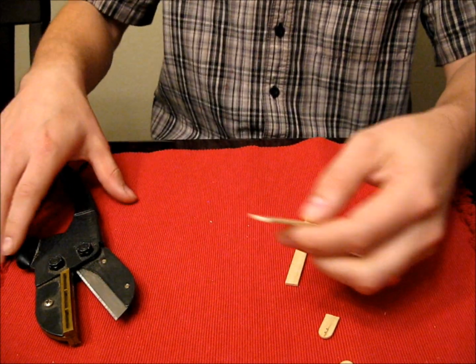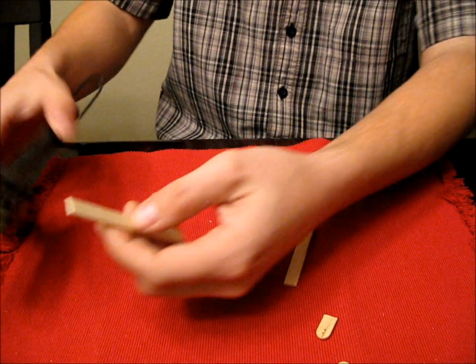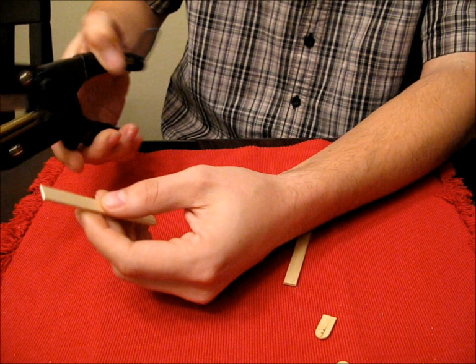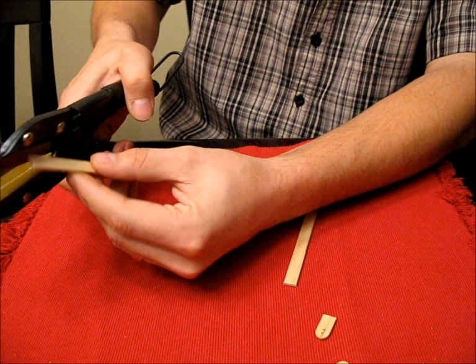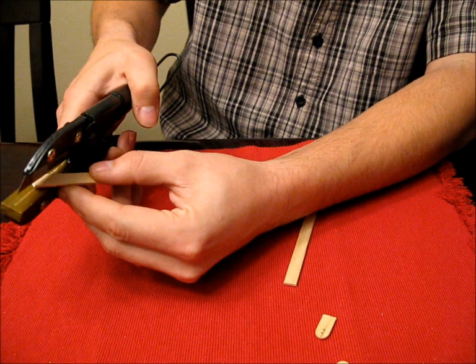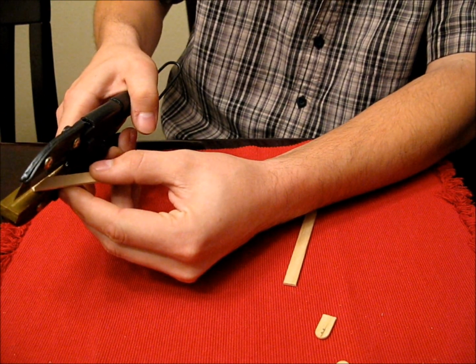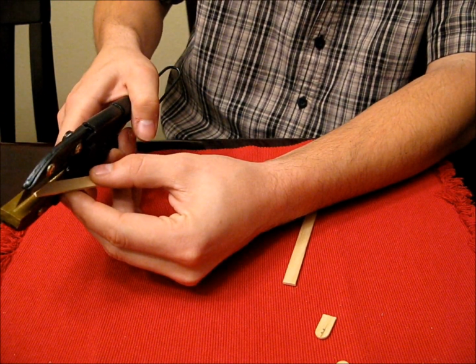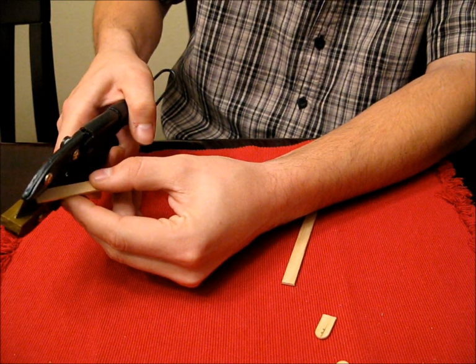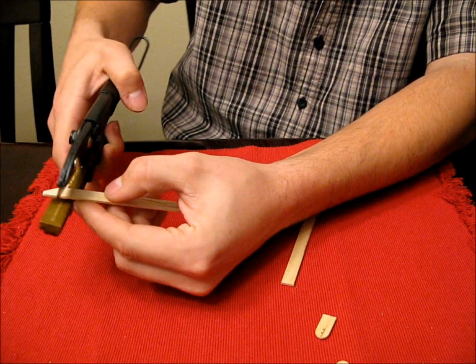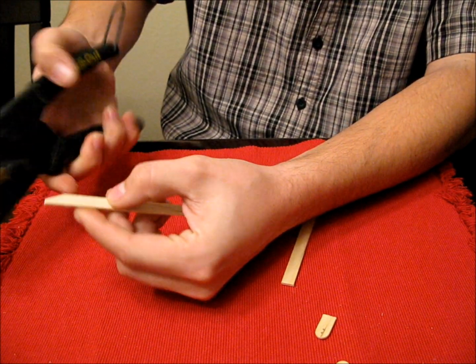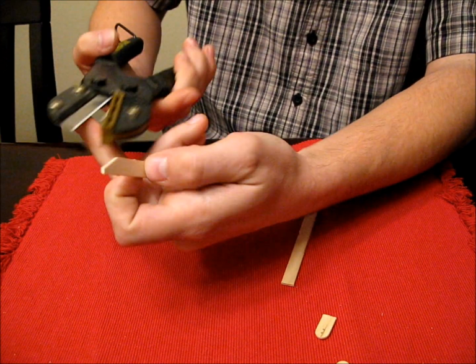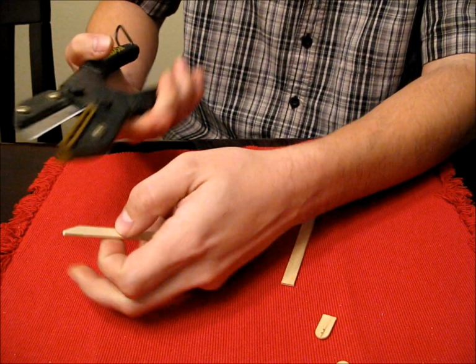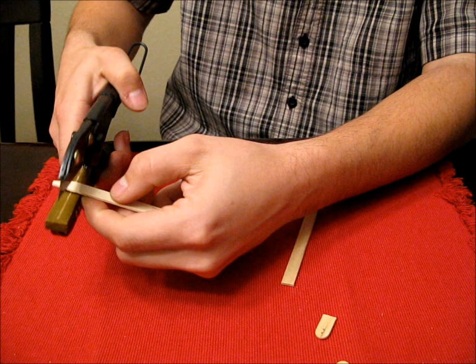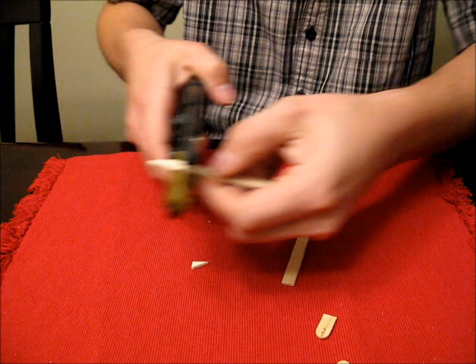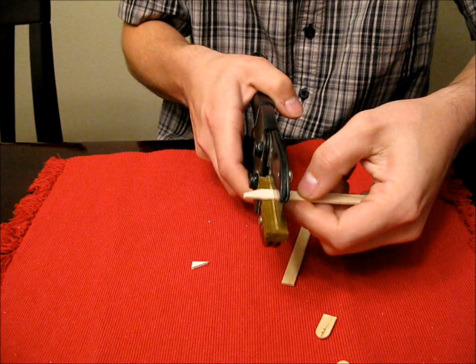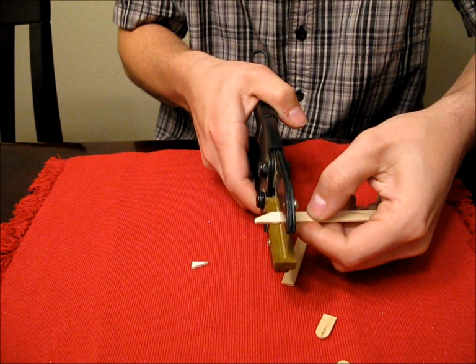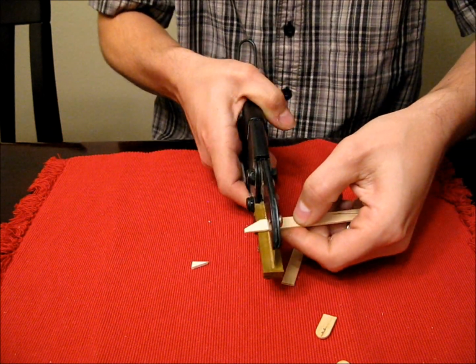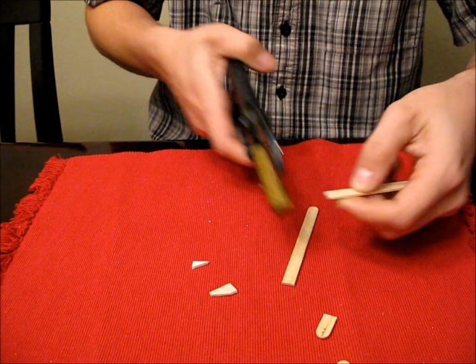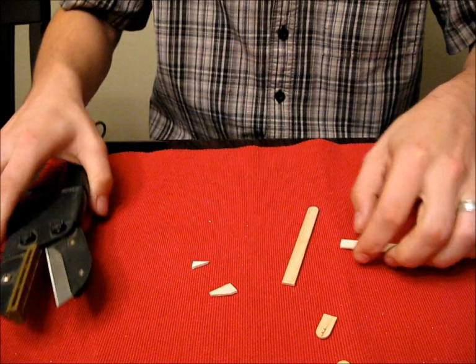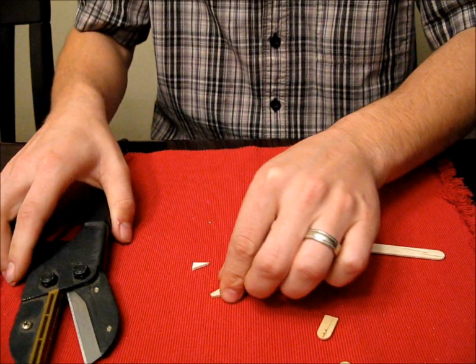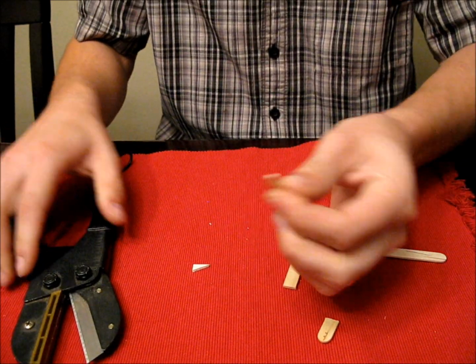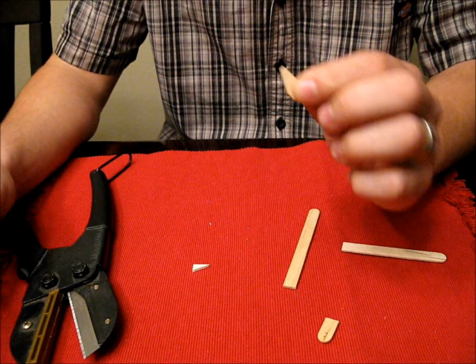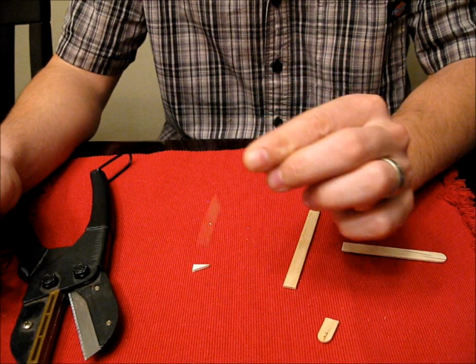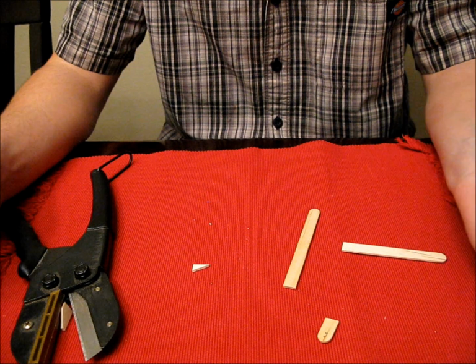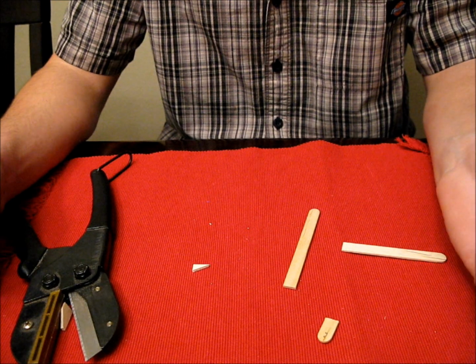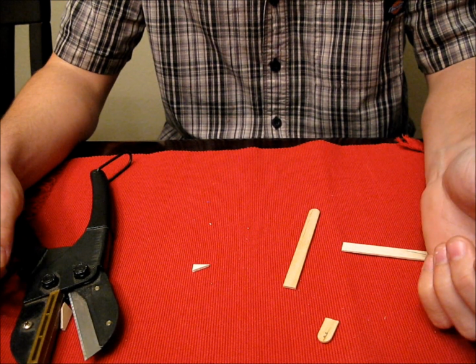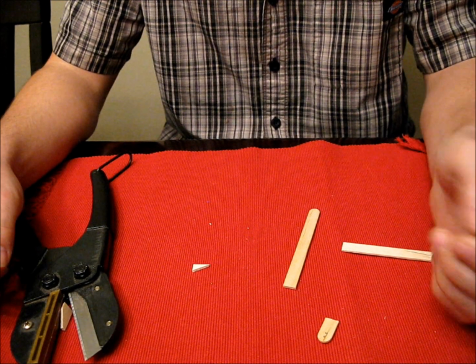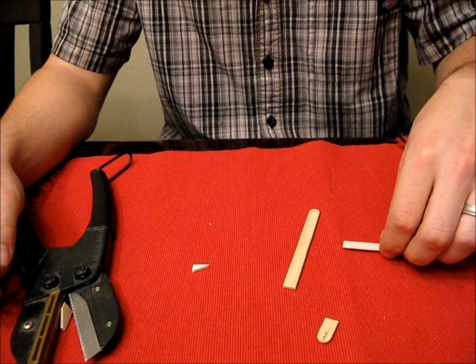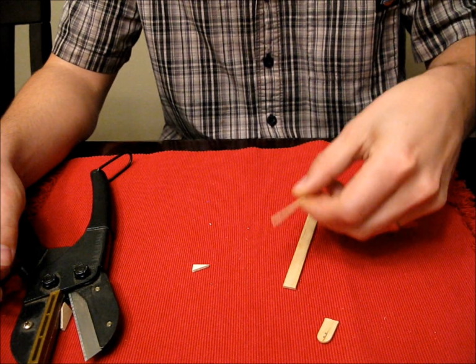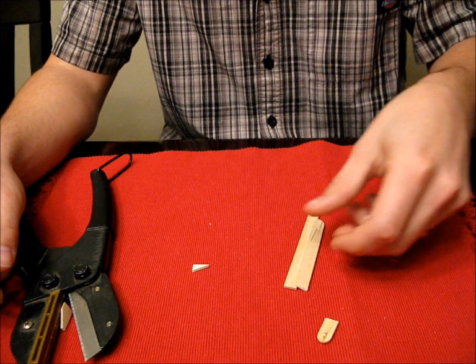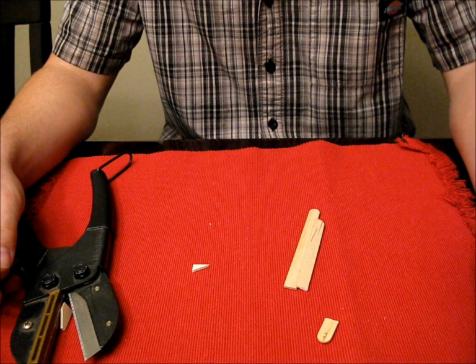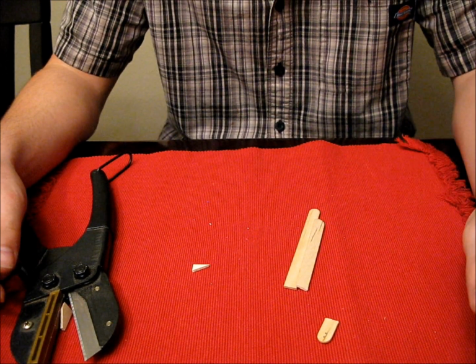You can do different shapes too if you want more of a traditional style looking one. Cut a little angle on it and snip it that way. So no matter what style you like, it's really easy to do, and you can cut through a couple at a time to make sure they're the same.